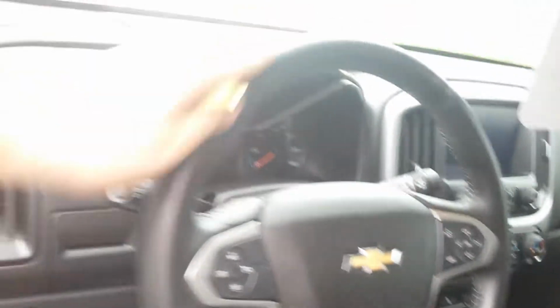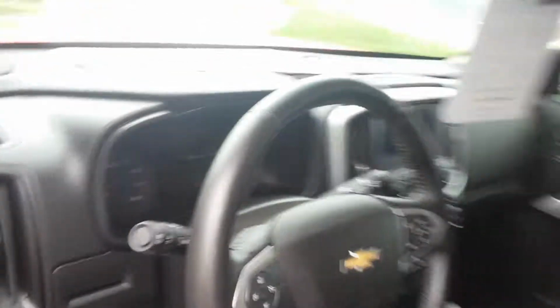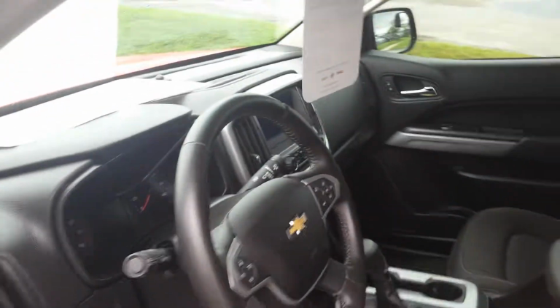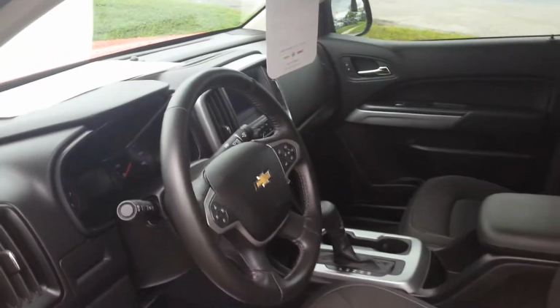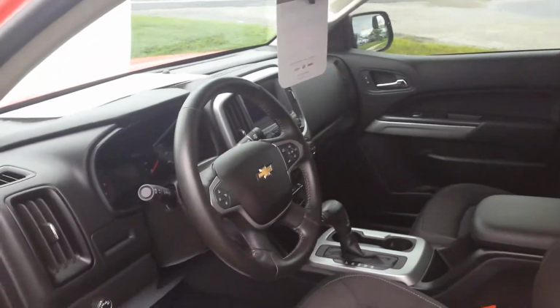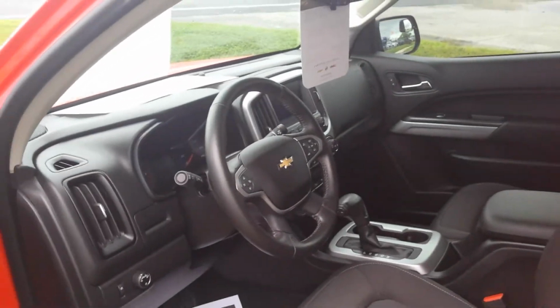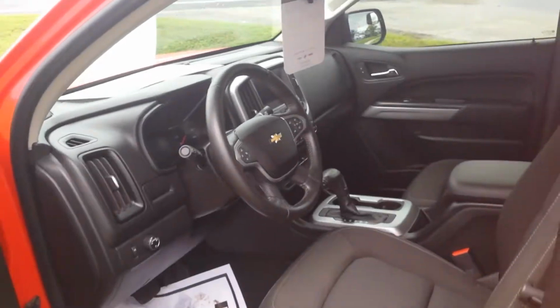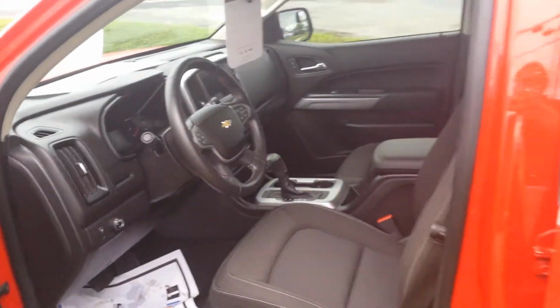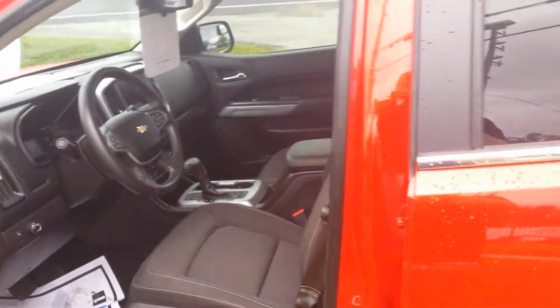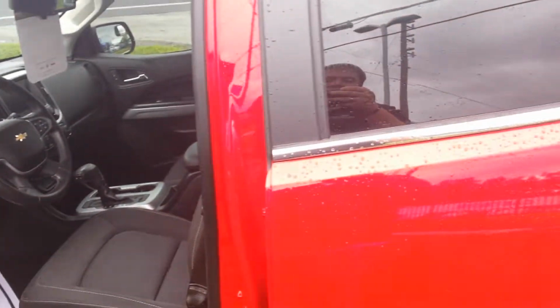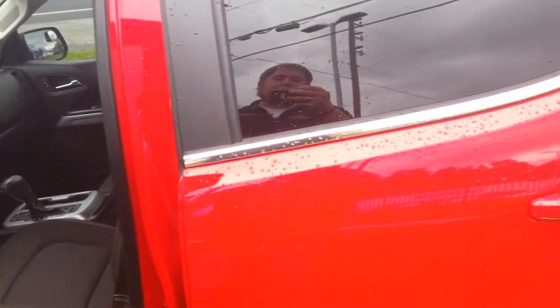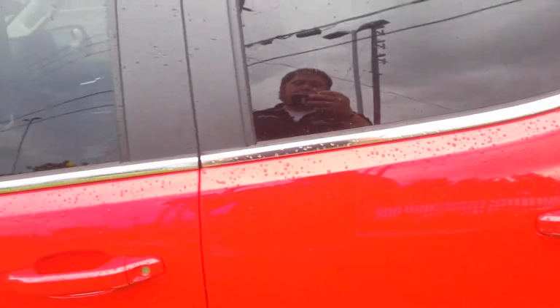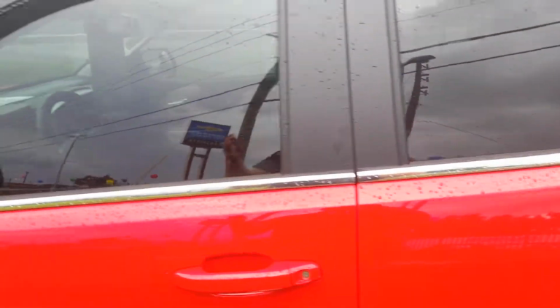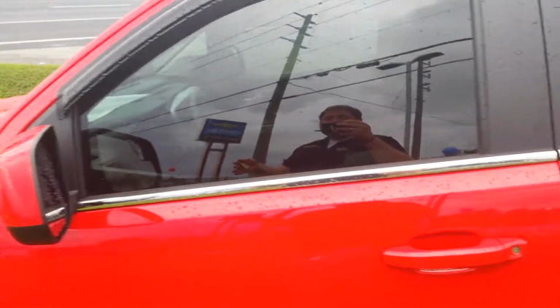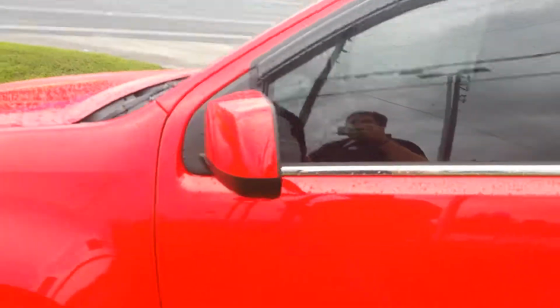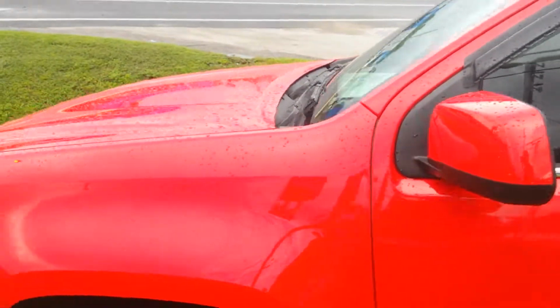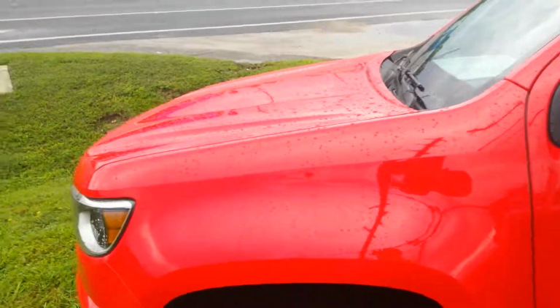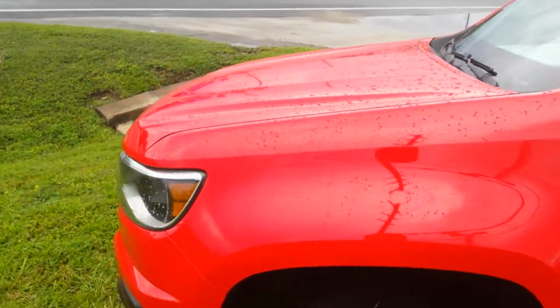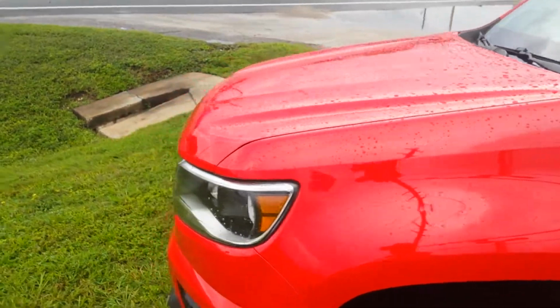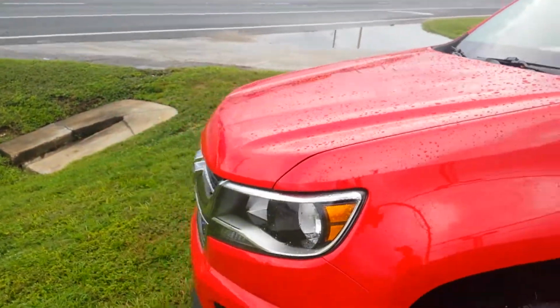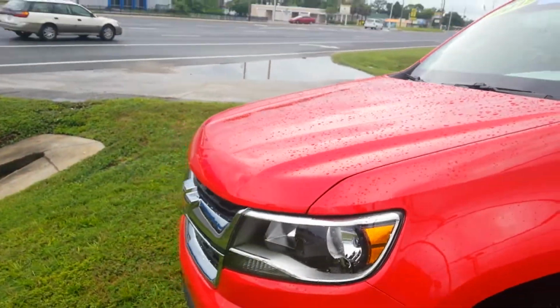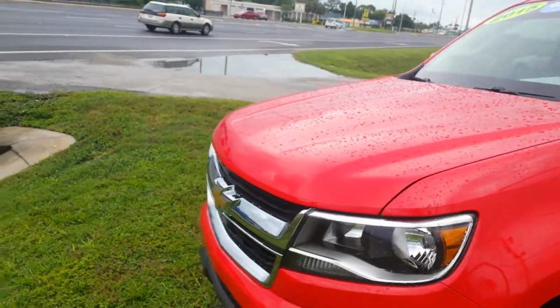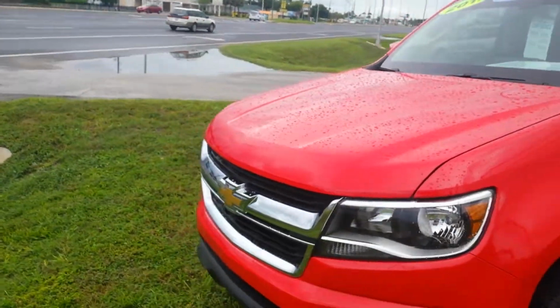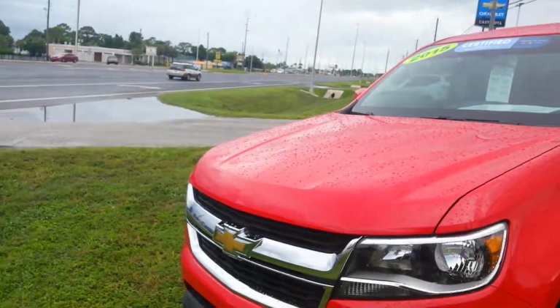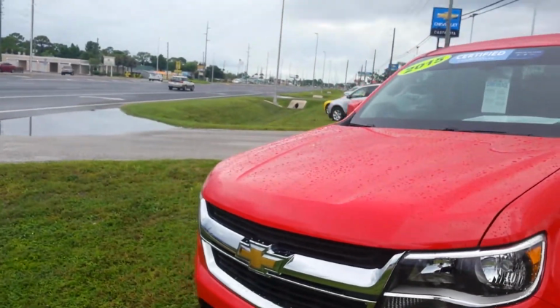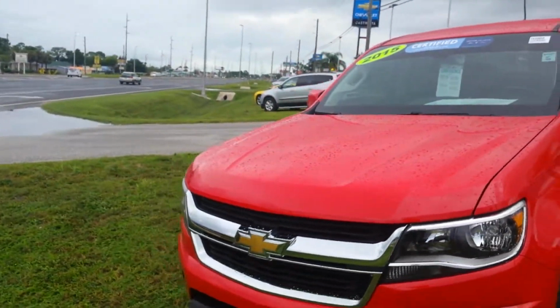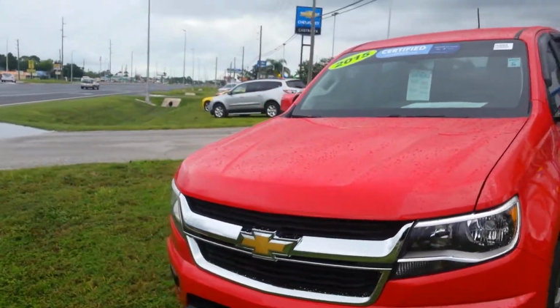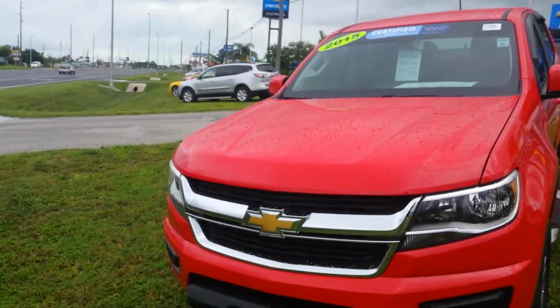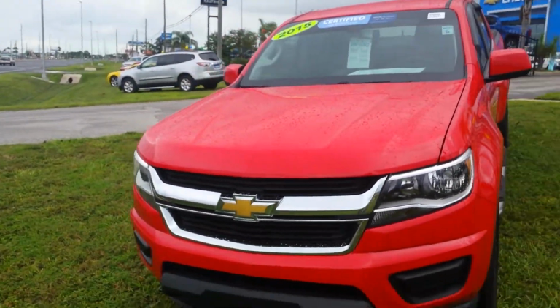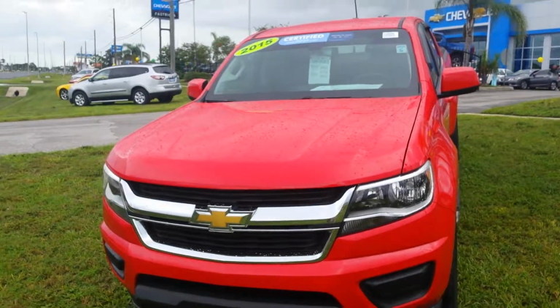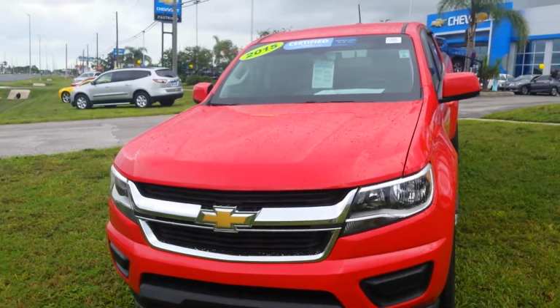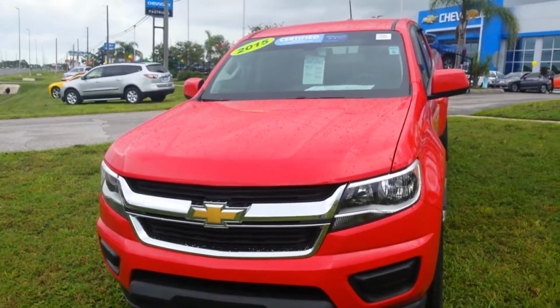This vehicle is located at Castro Chevrolet. Phone number: 727-819-5300. Once again, my name is Charles — go ahead and give us a call if you want to come on over, take a look at the vehicle, and take it on a VIP test drive. We're here to help you out.